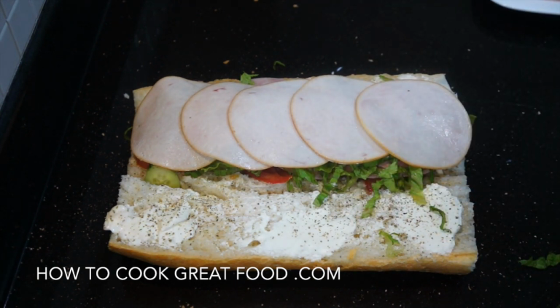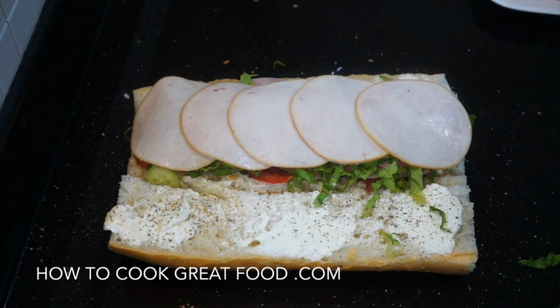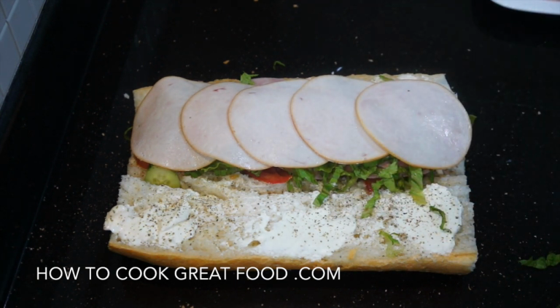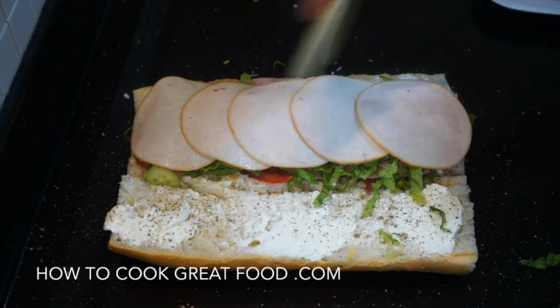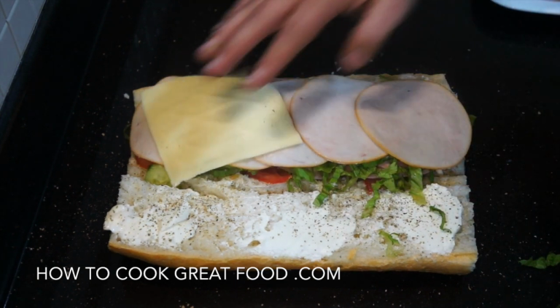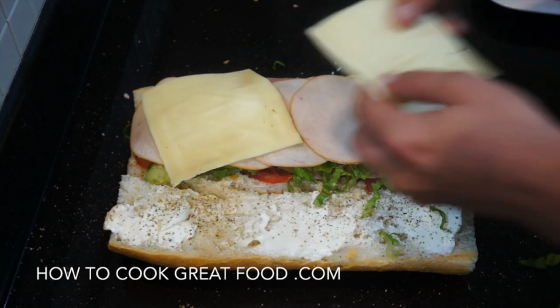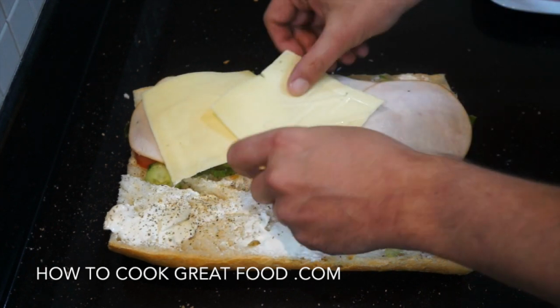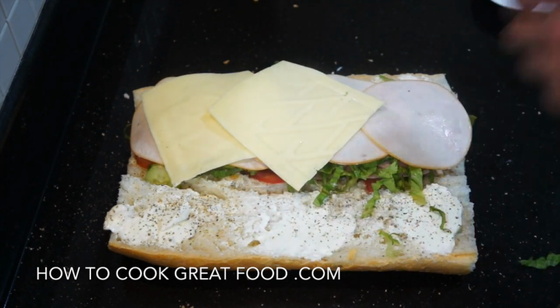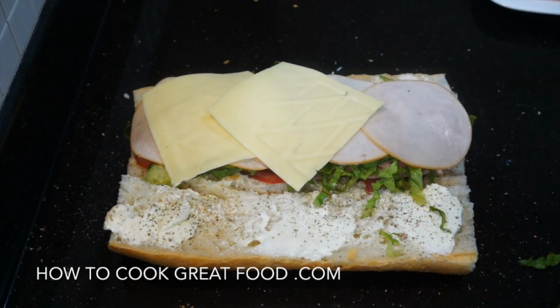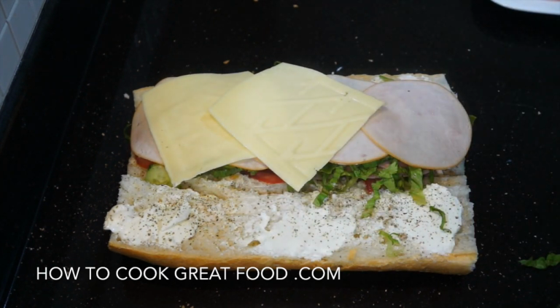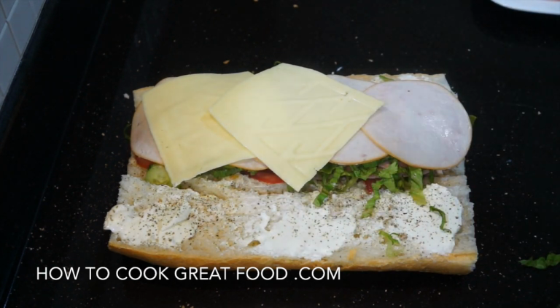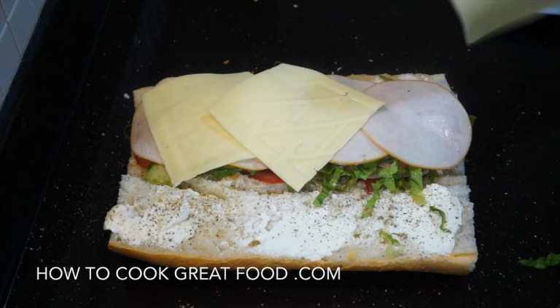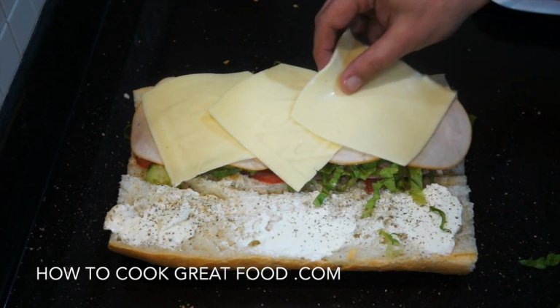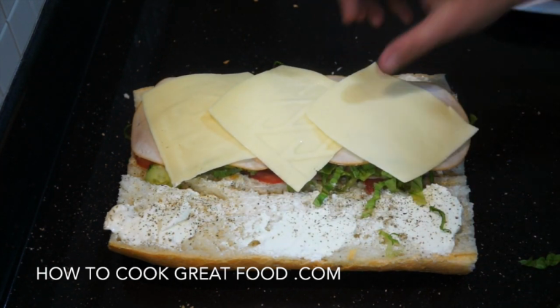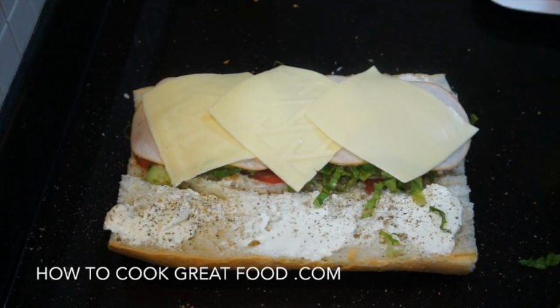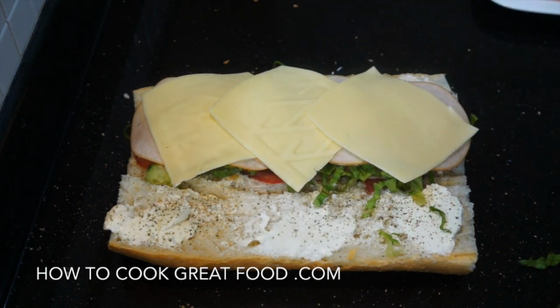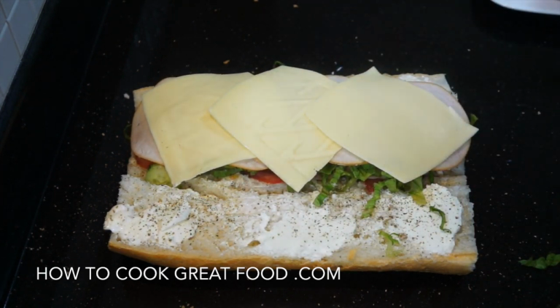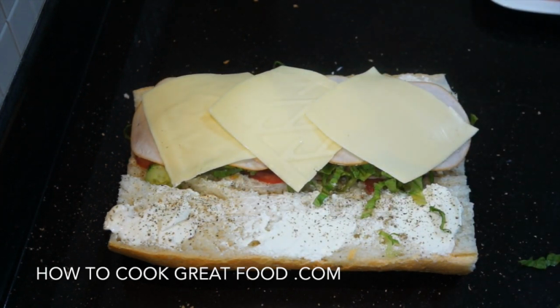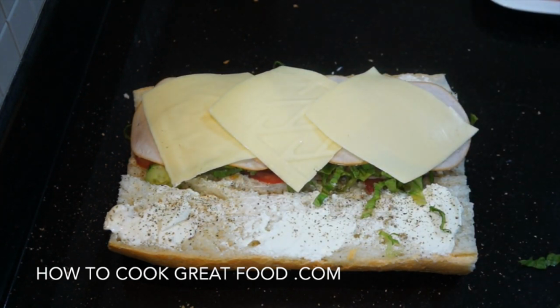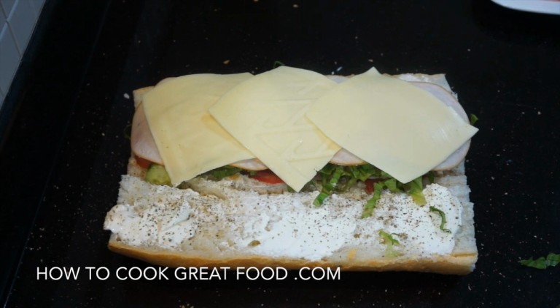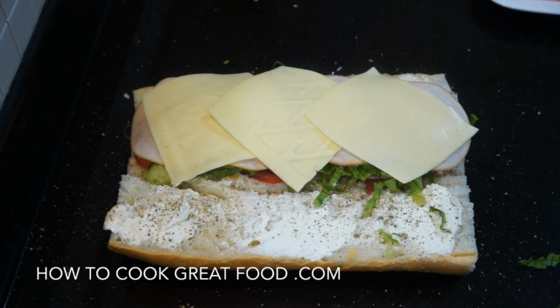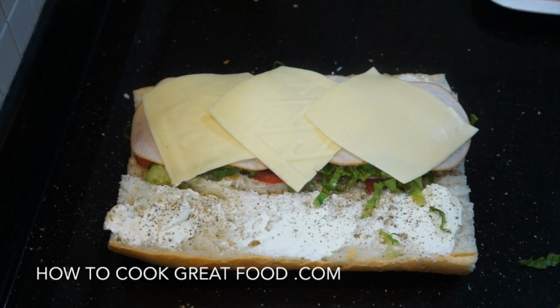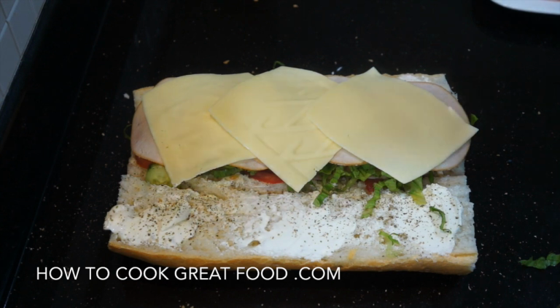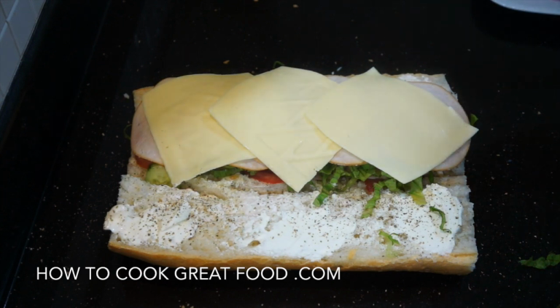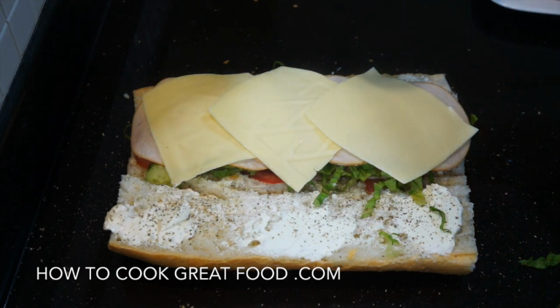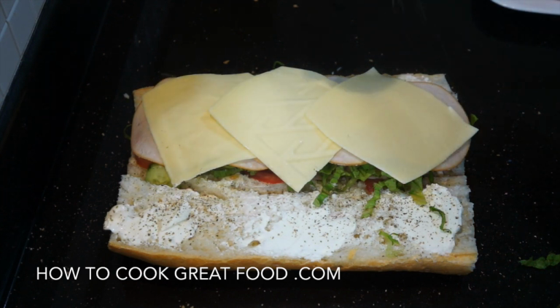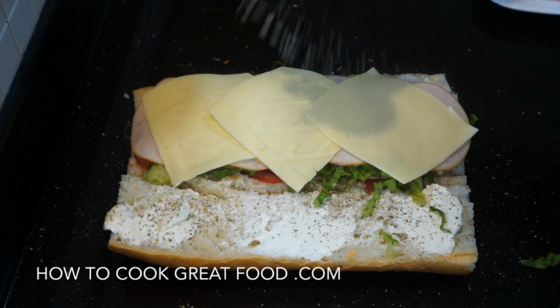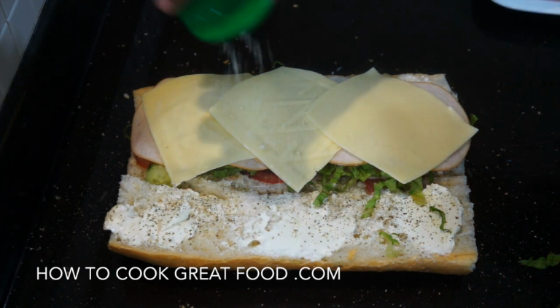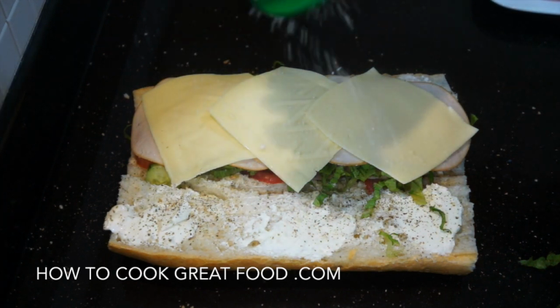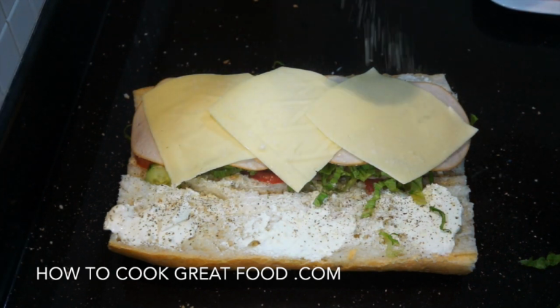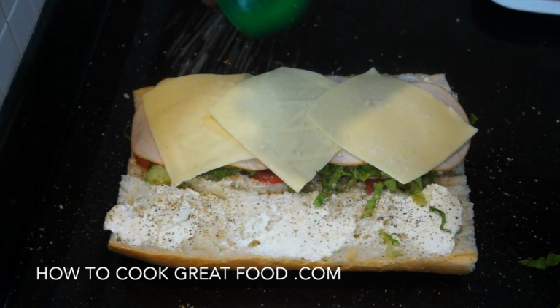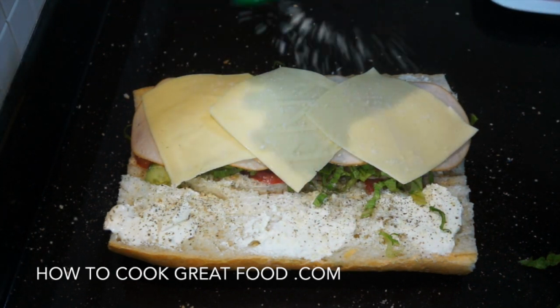Then I've got some nice Gouda cheese sliced — just got it from the store in a packet, you know. And I just want to put a little bit of grated Parmesan there.